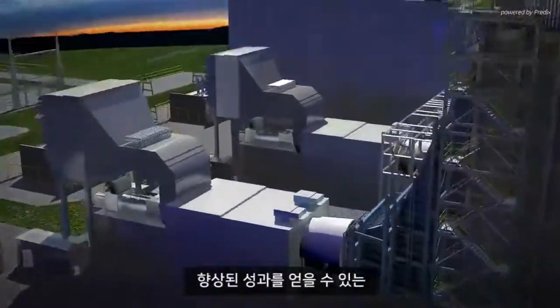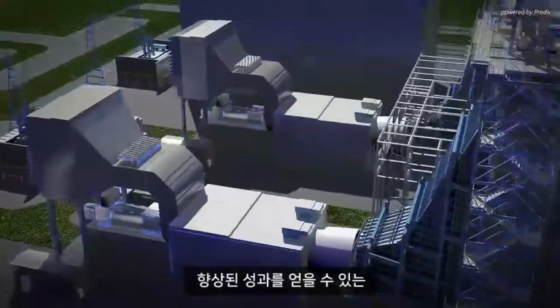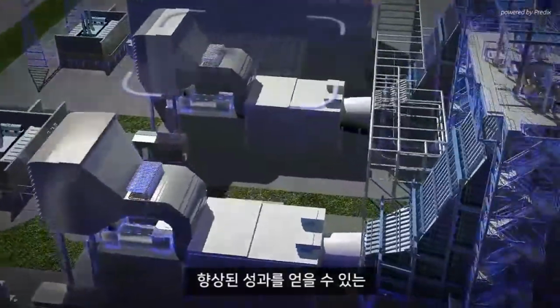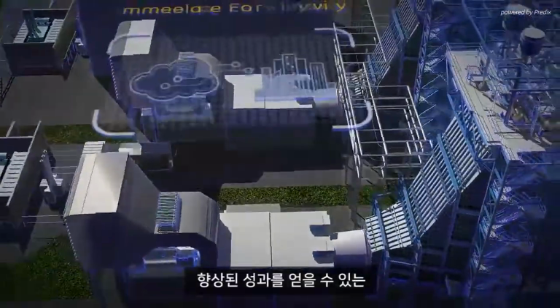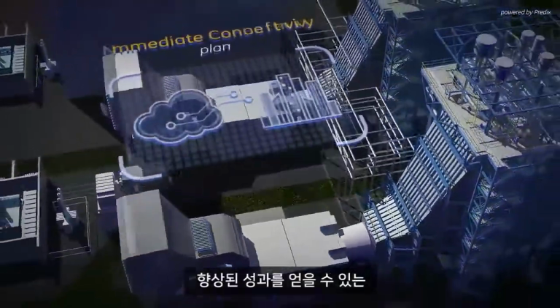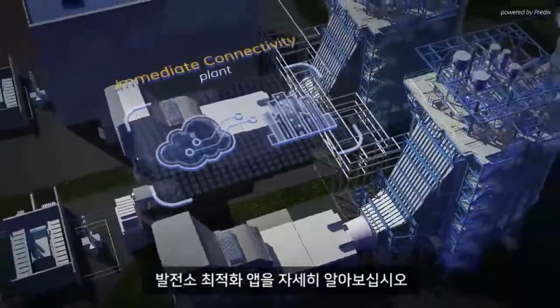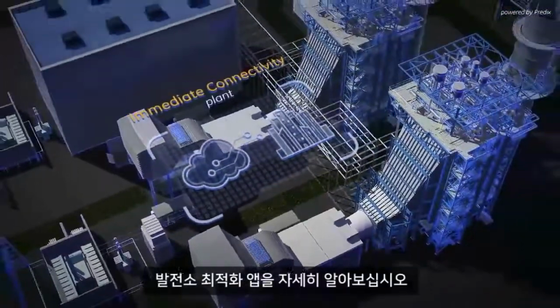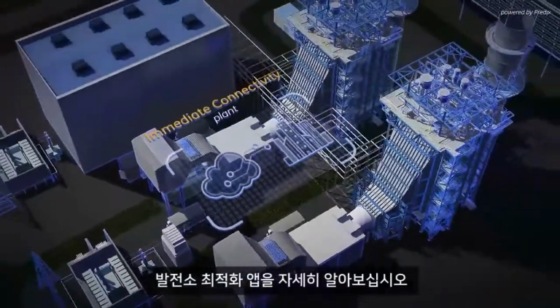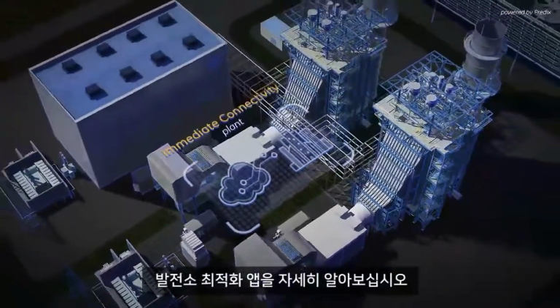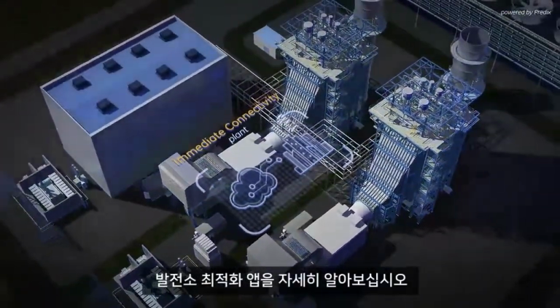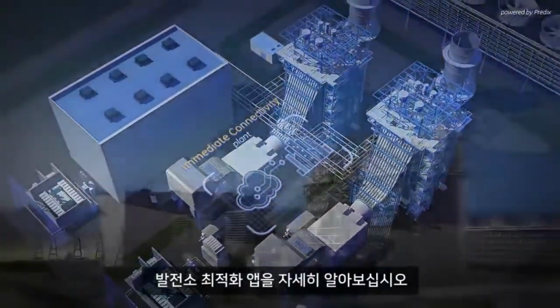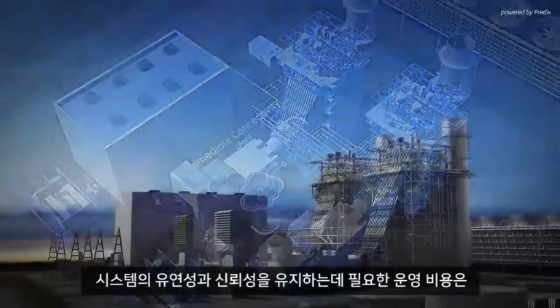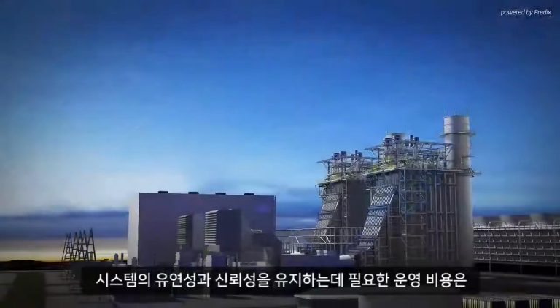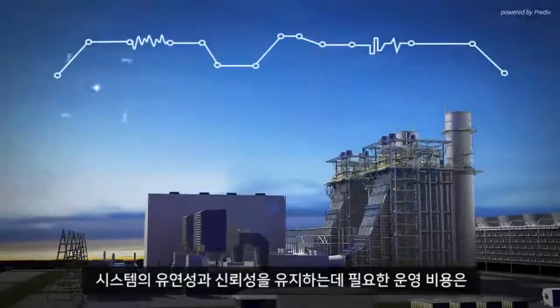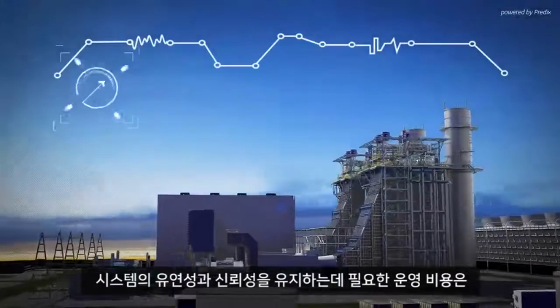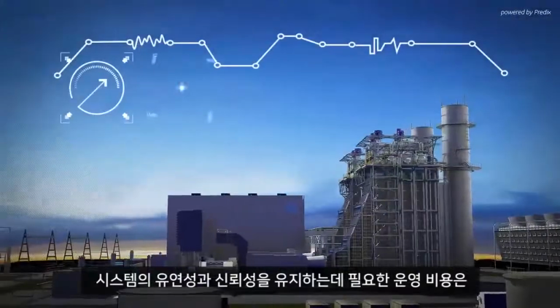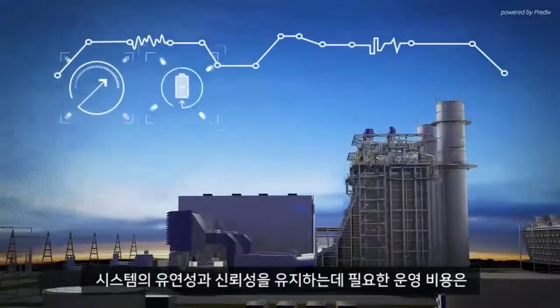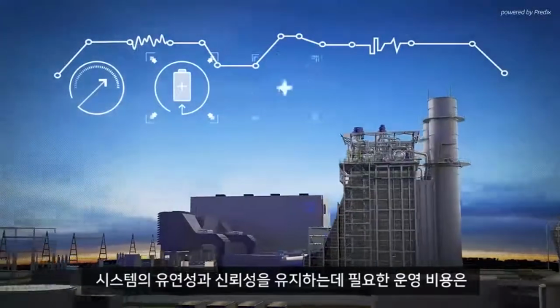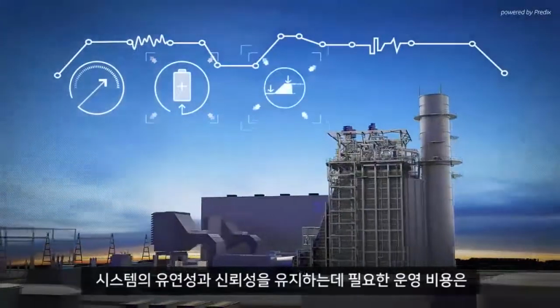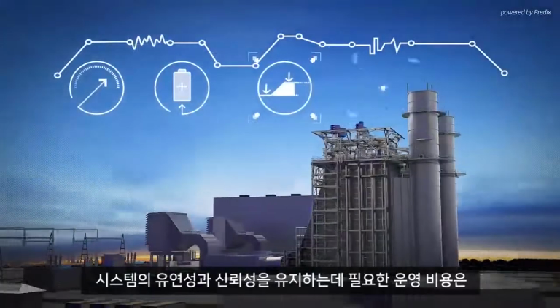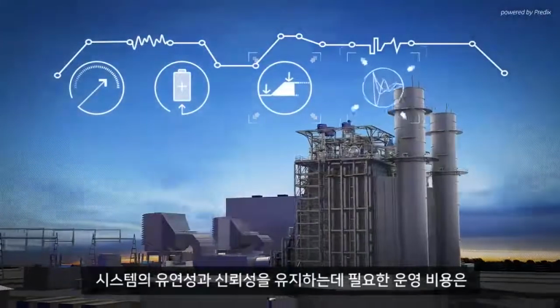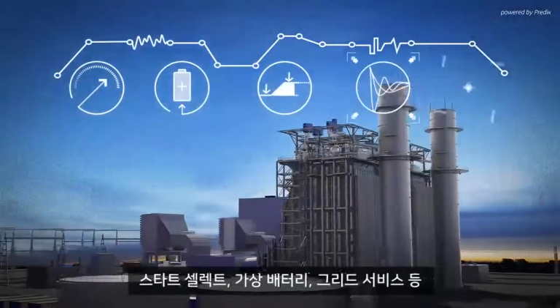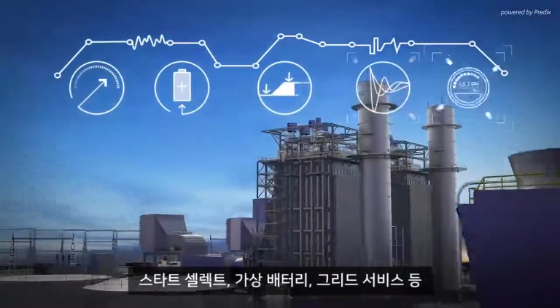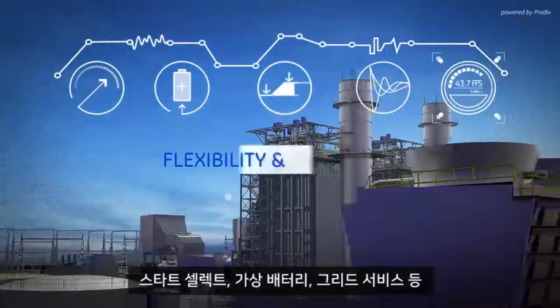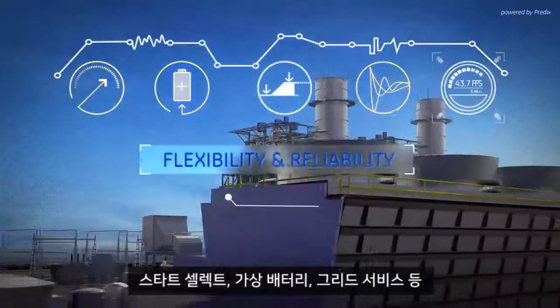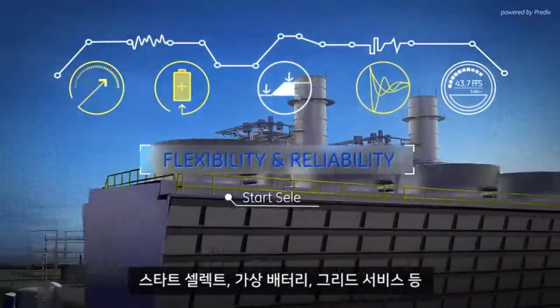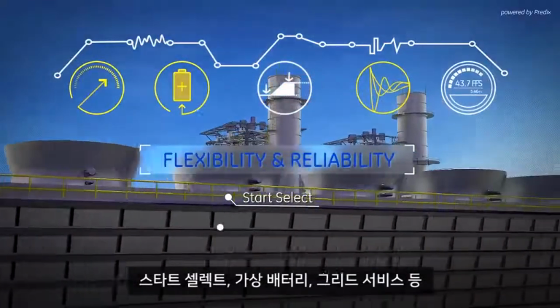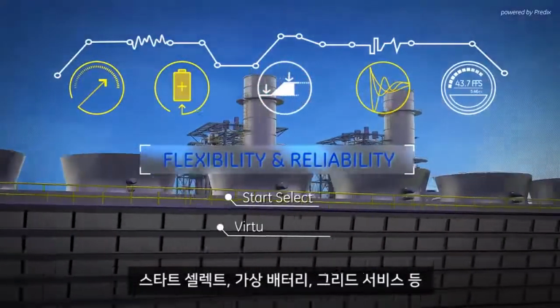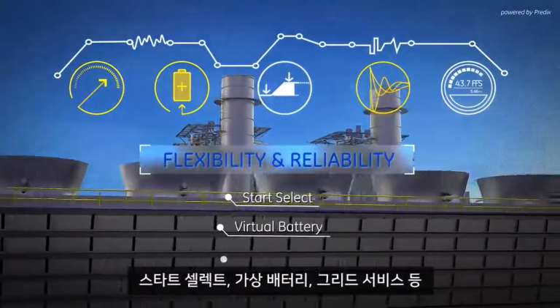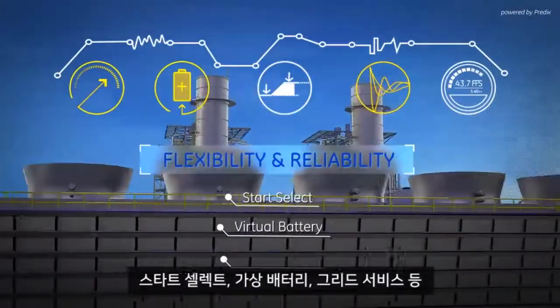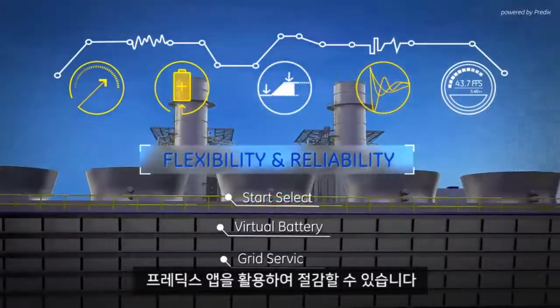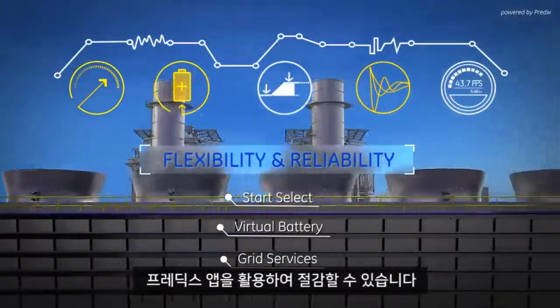Learn more about the plant optimization apps that will achieve these results. Reduce operating costs and maintain system flexibility and reliability with StartSelect, Virtual Battery, and Grid Services Predix apps.